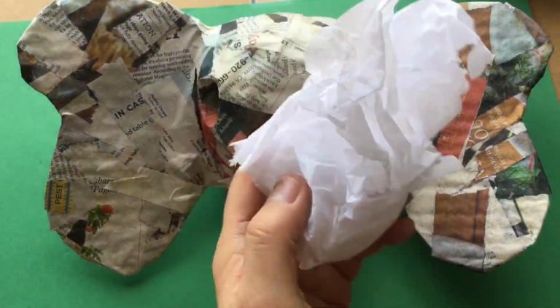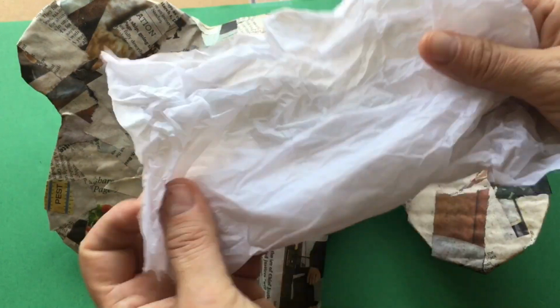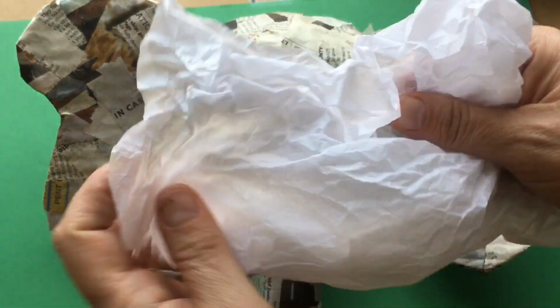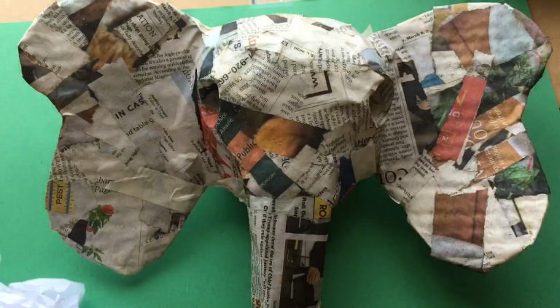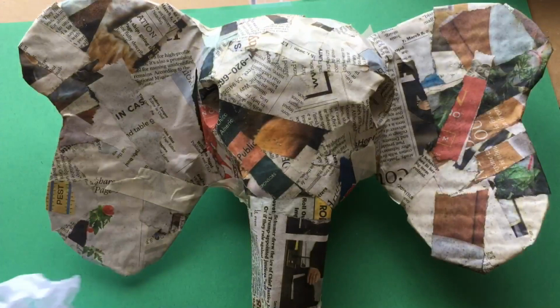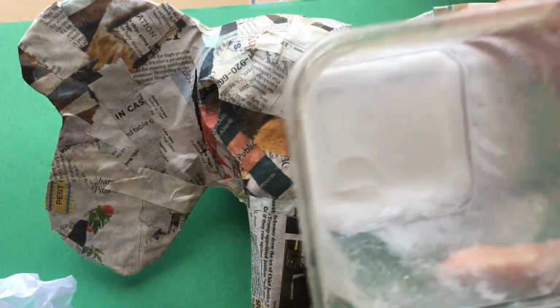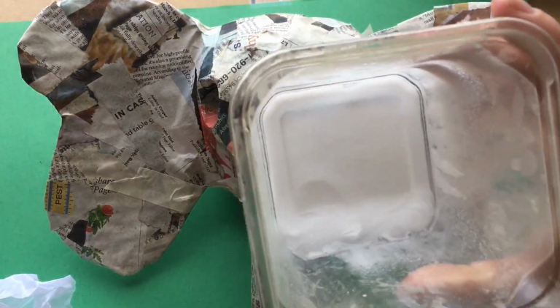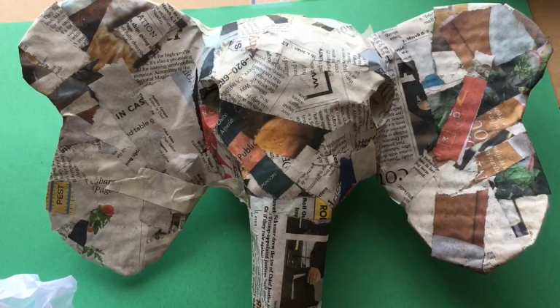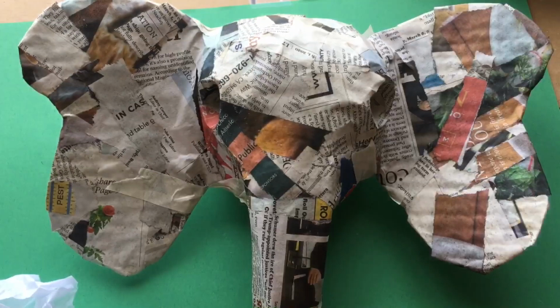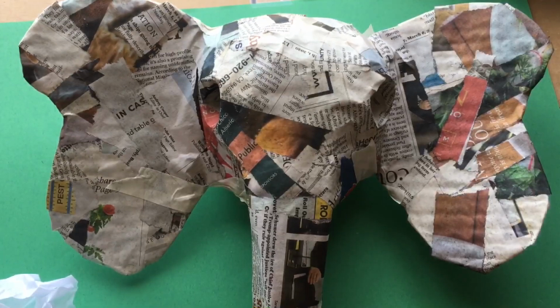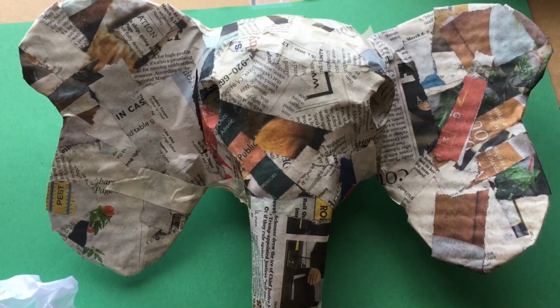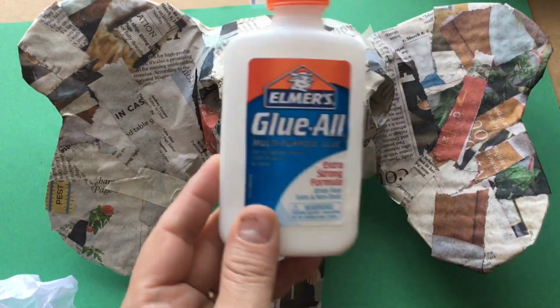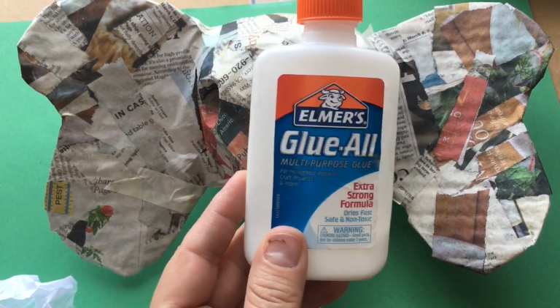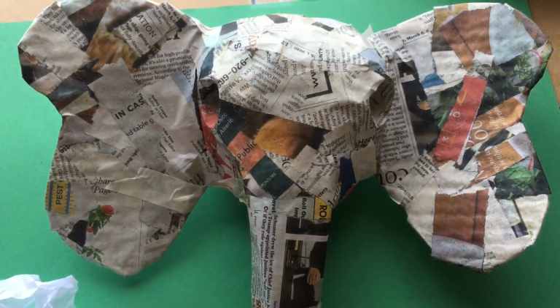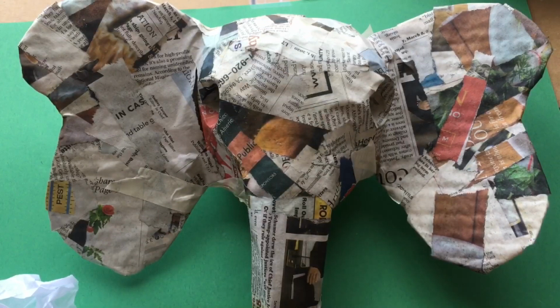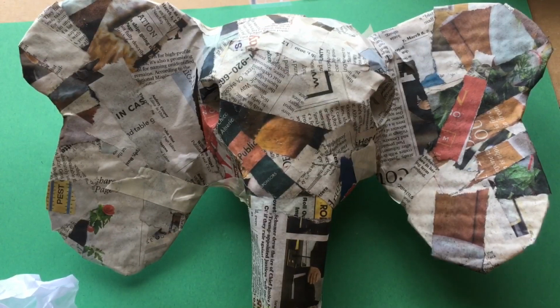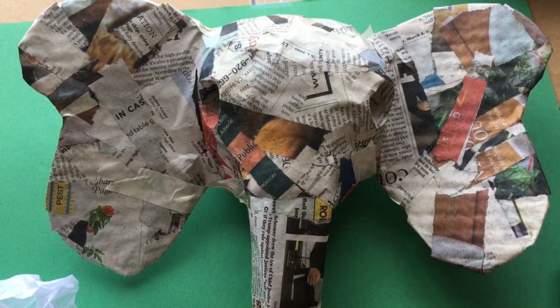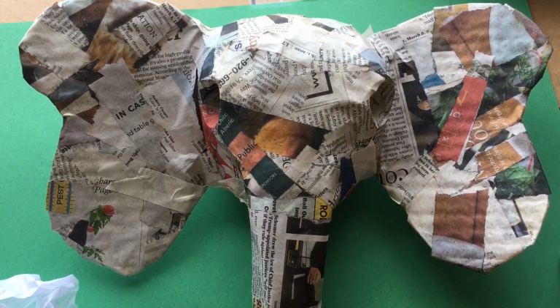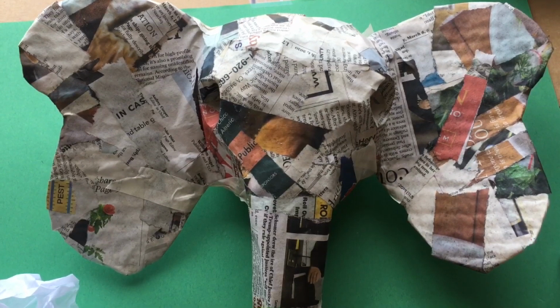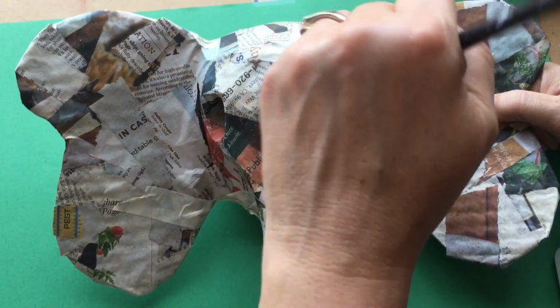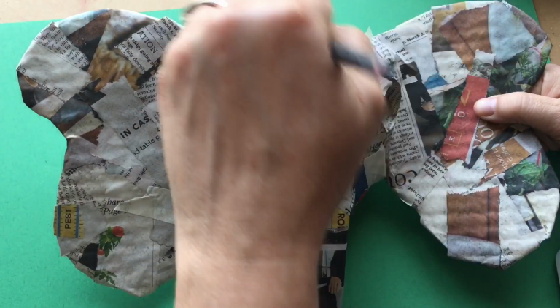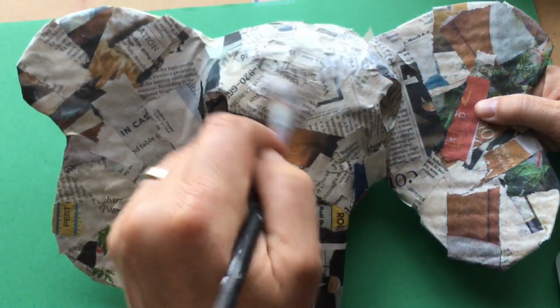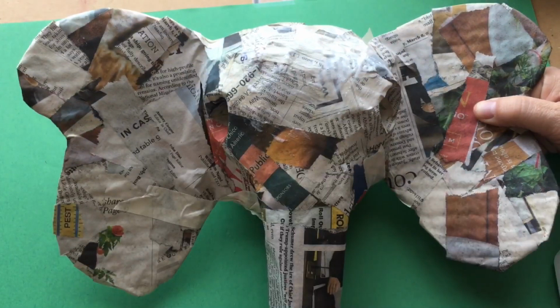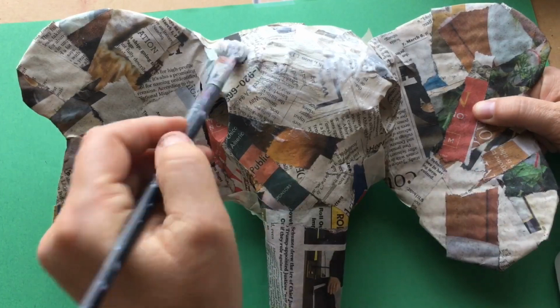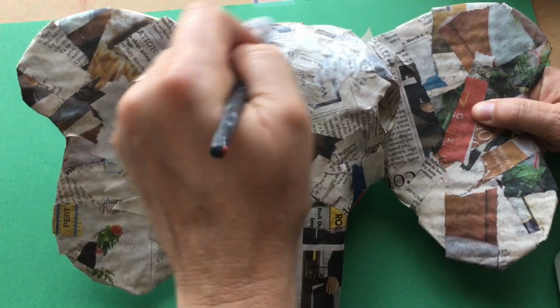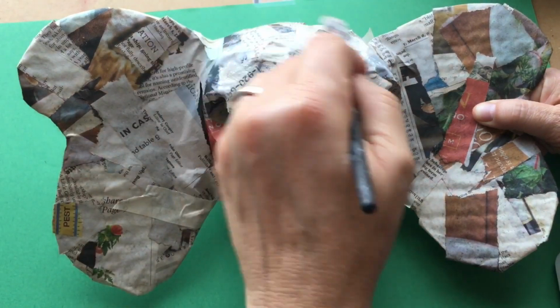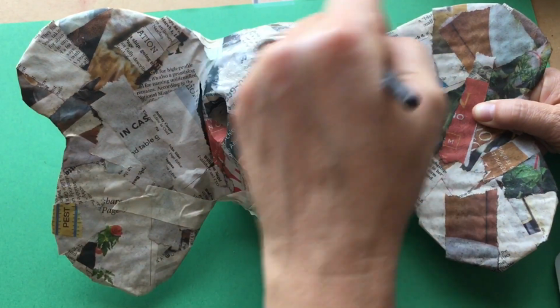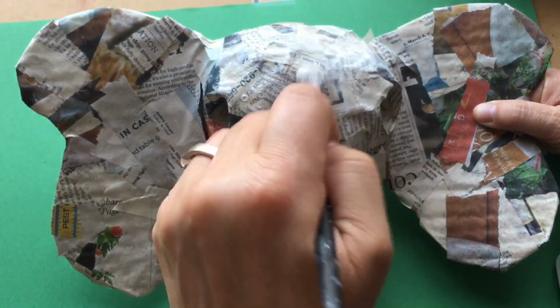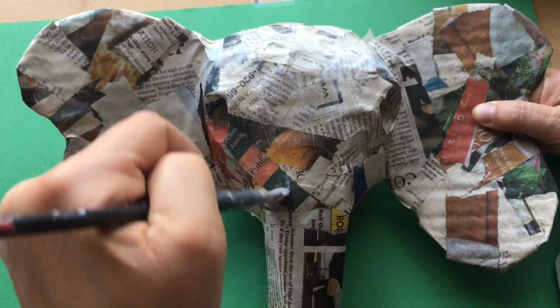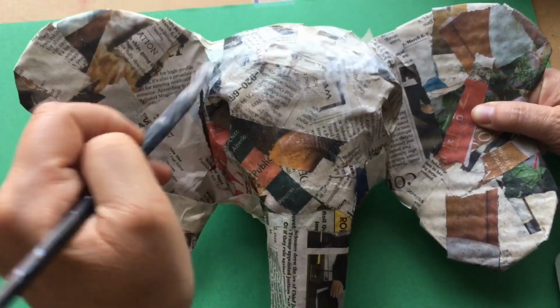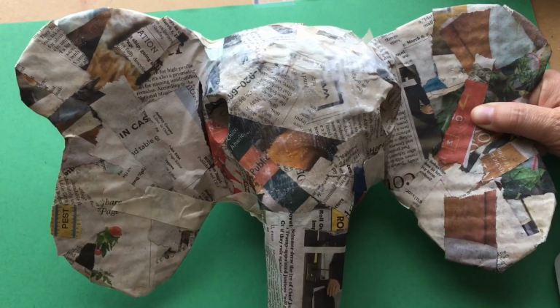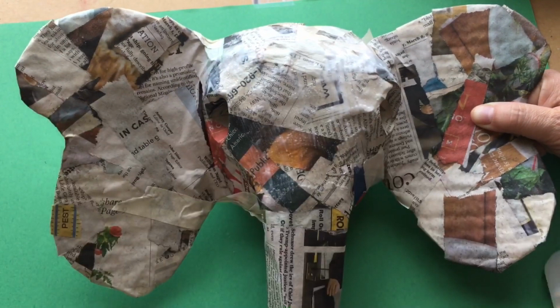Now we're going to give our elephant some texture by using that same paper mache glue mixture and water, and we're going to brush that on the whole entire elephant until you get a nice thin layer.